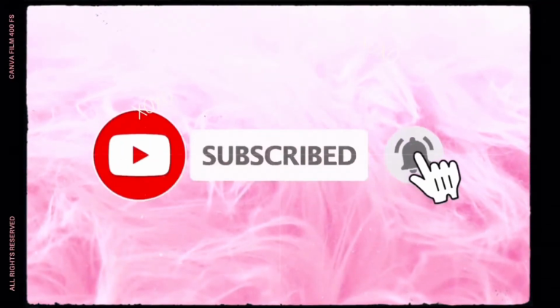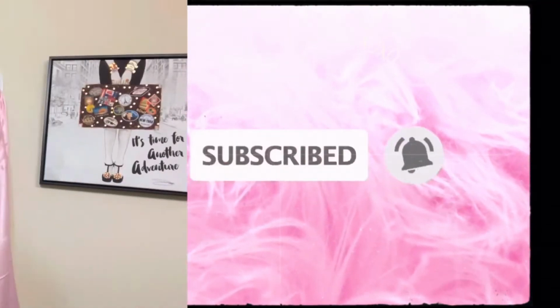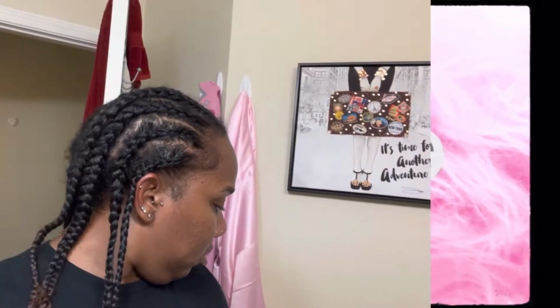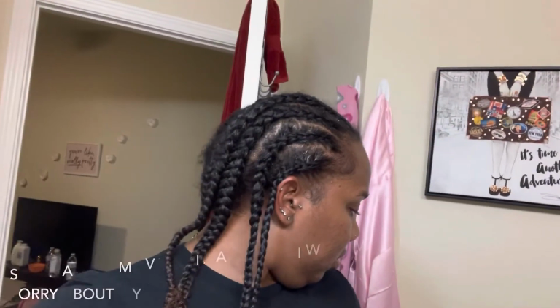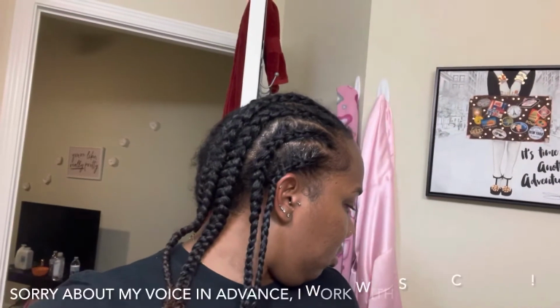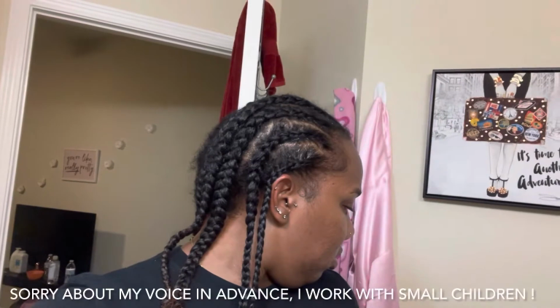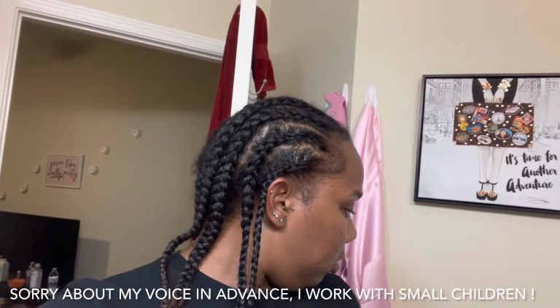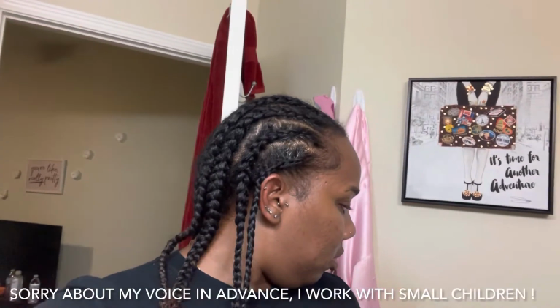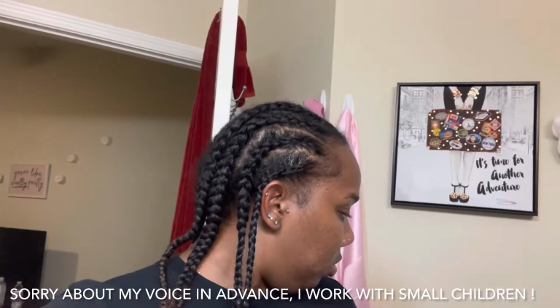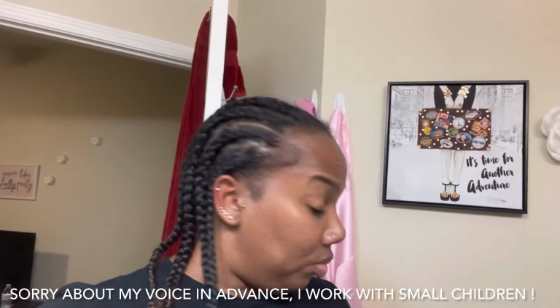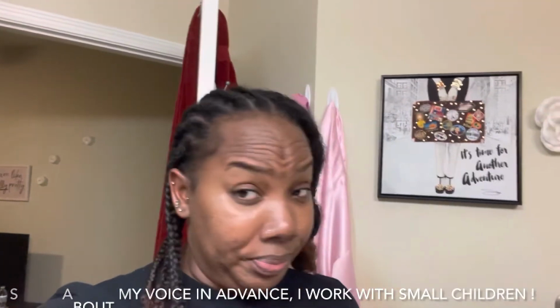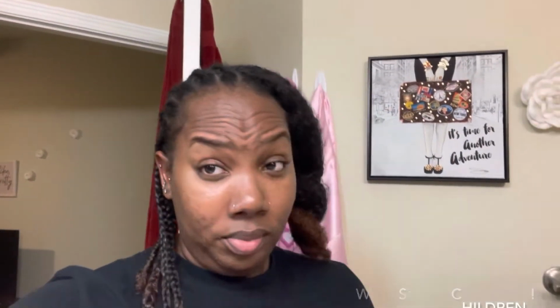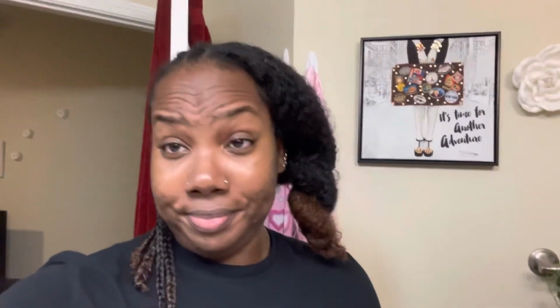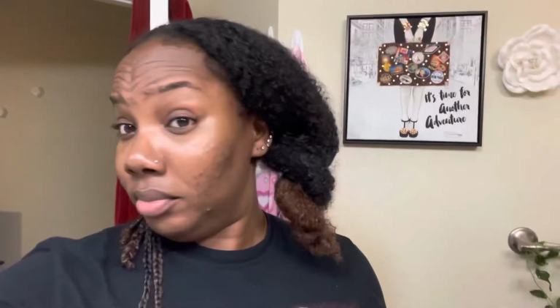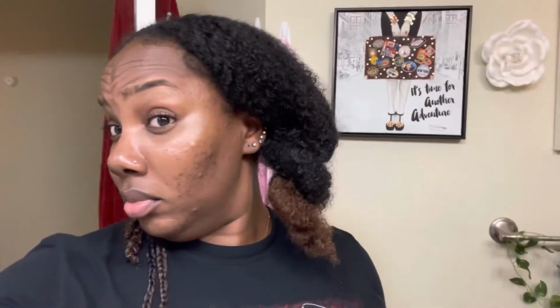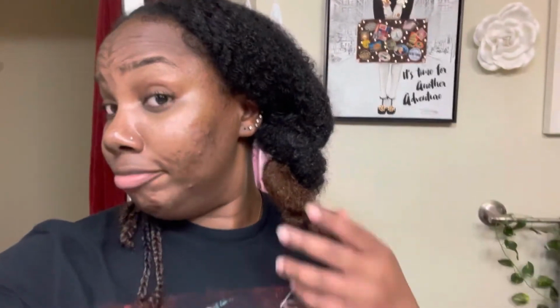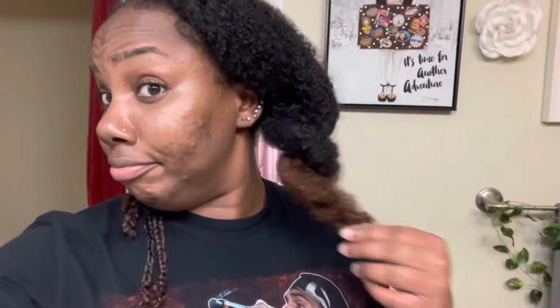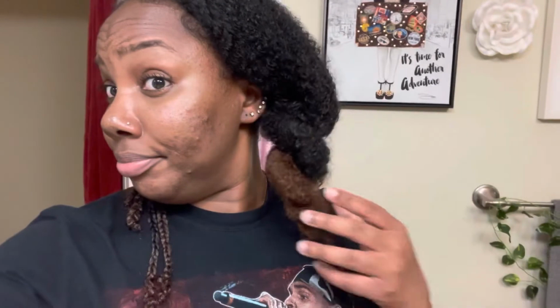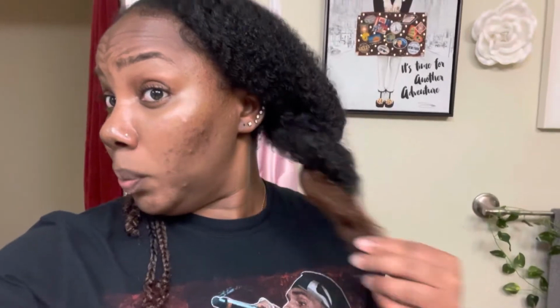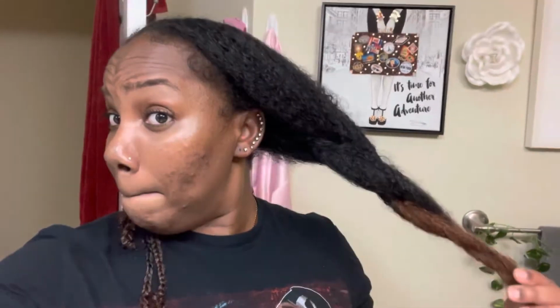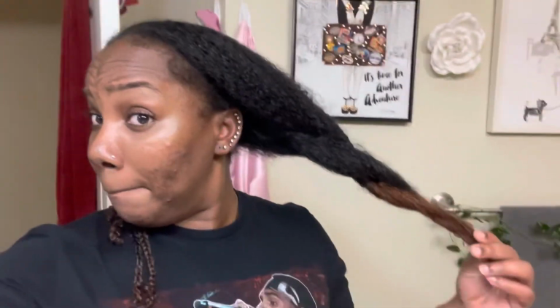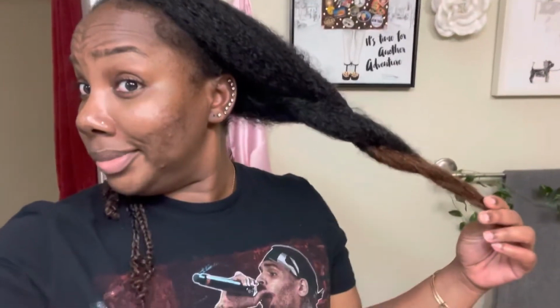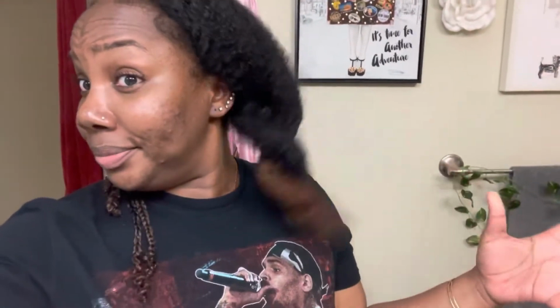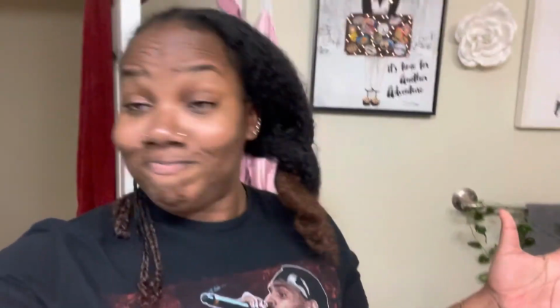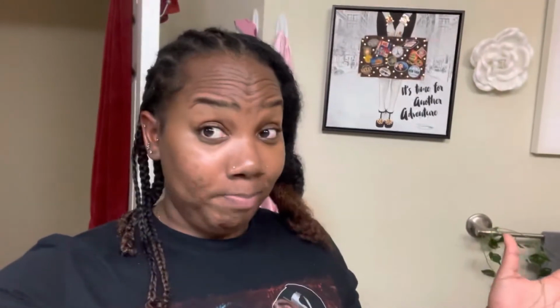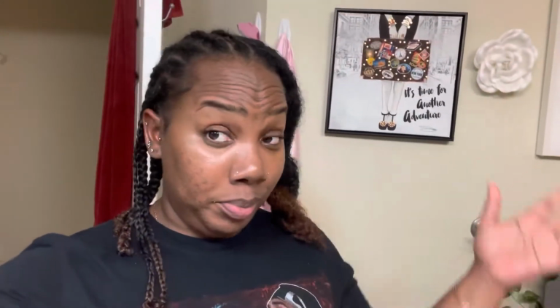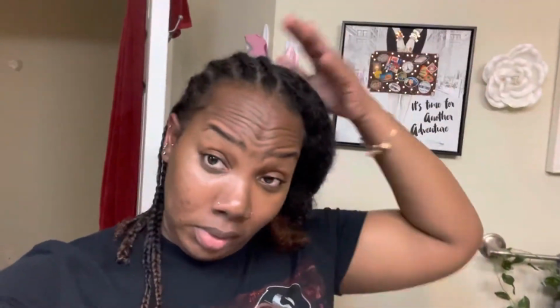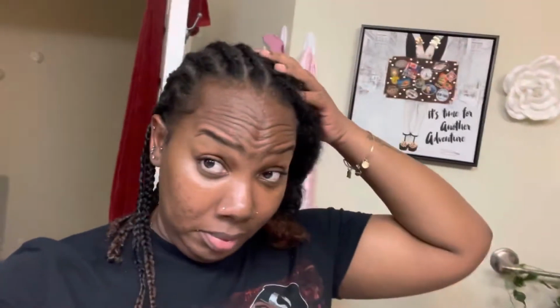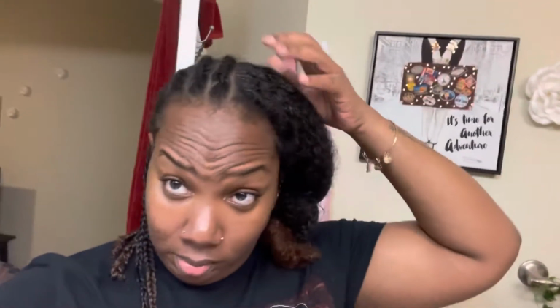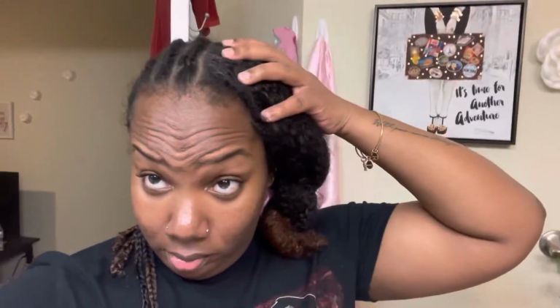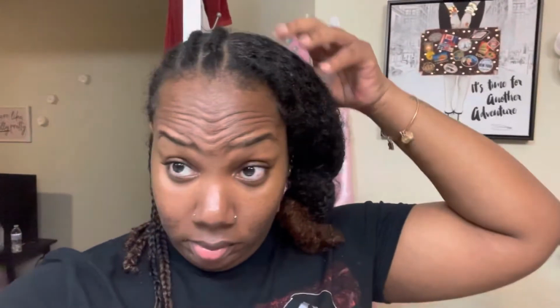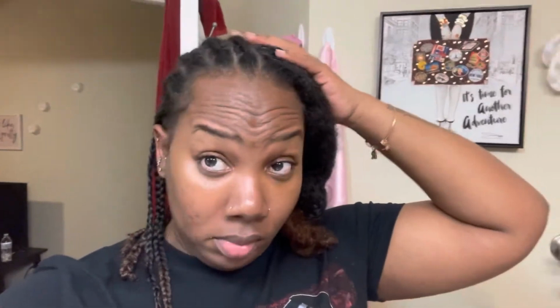Alright, what's up guys? I know you guys haven't heard from me in like a hot minute. I wasn't feeling myself — I was depressed — but that's for another video, so I'm going to fill you guys in. Now that I'm feeling like myself, let's get with it.